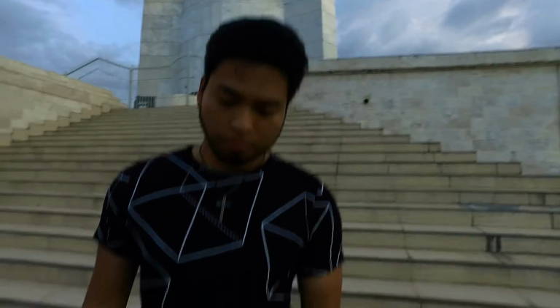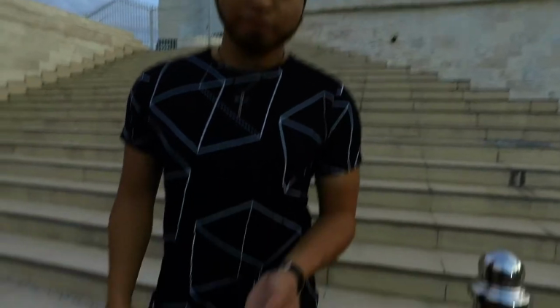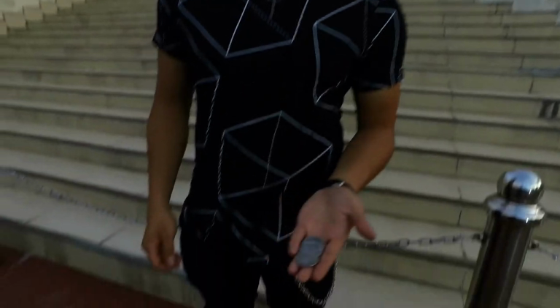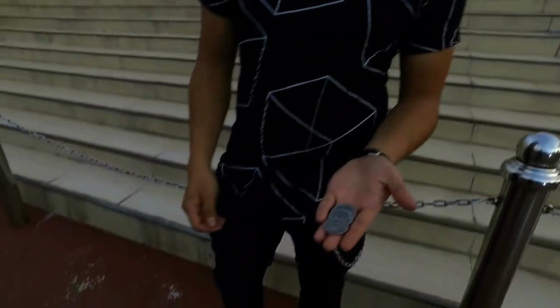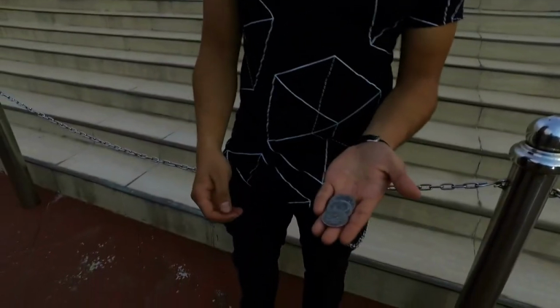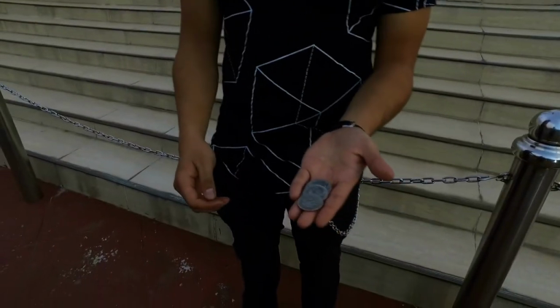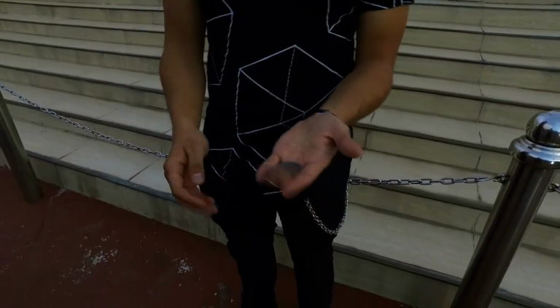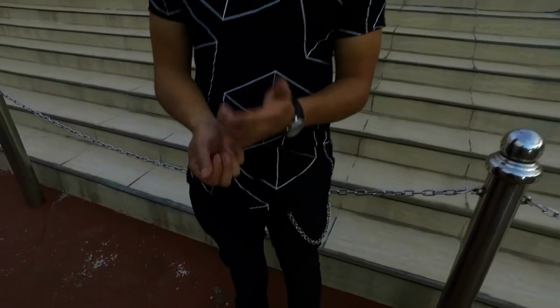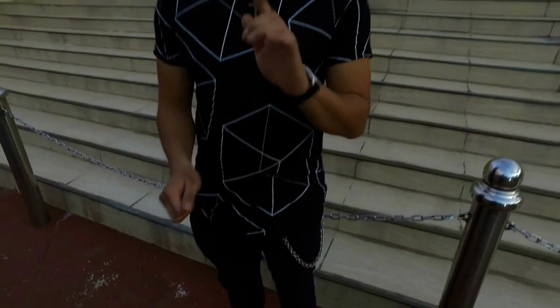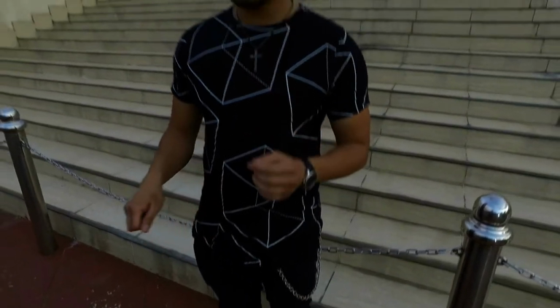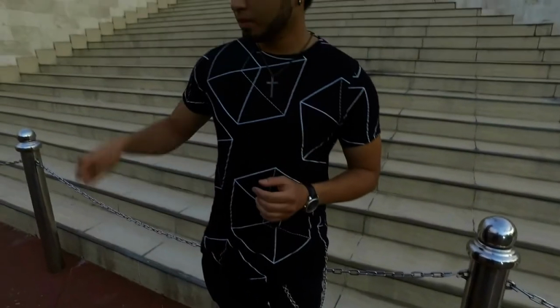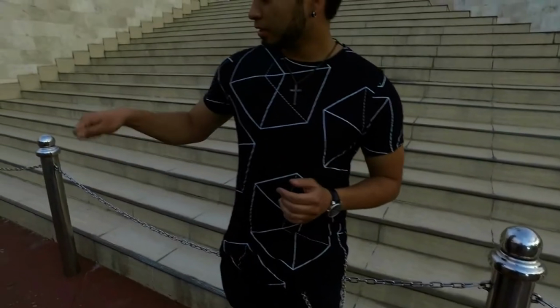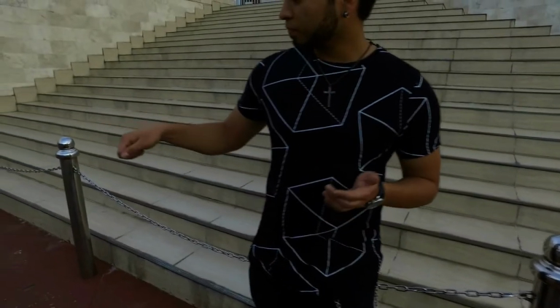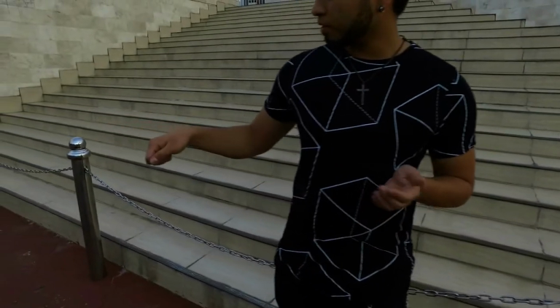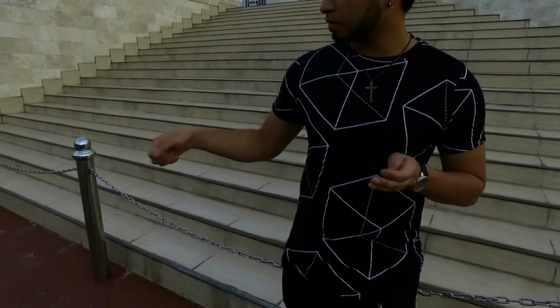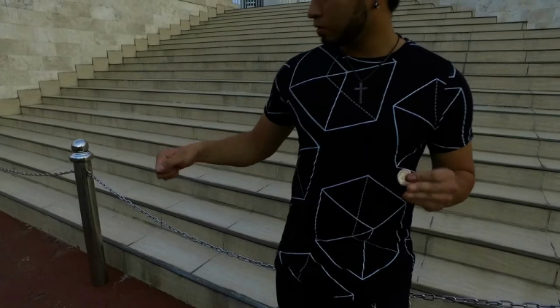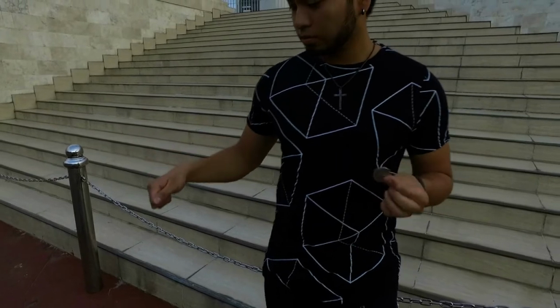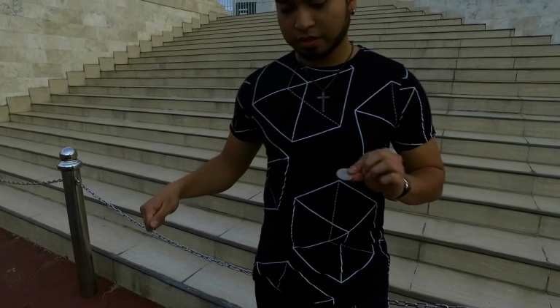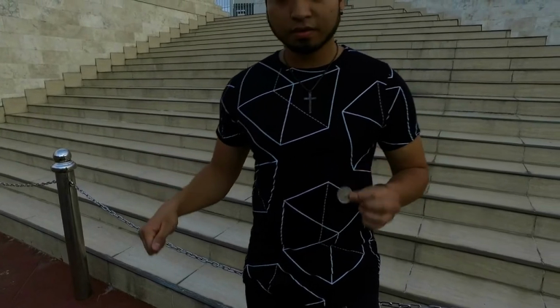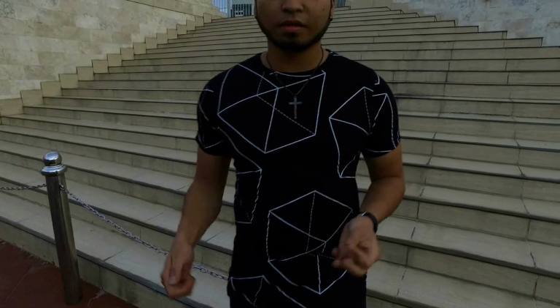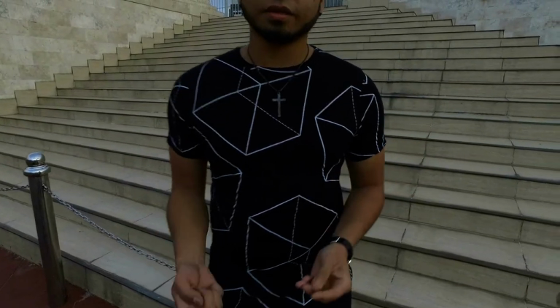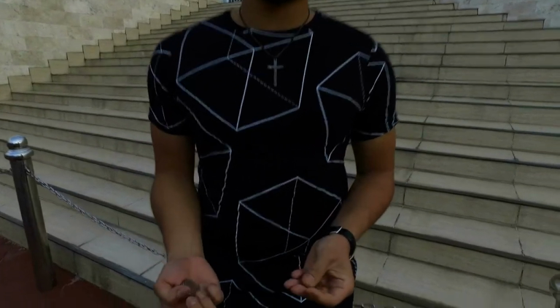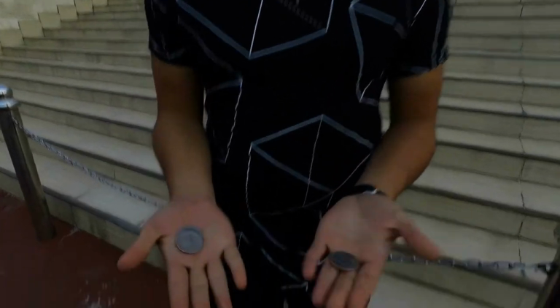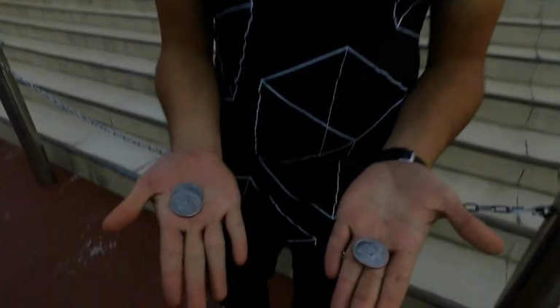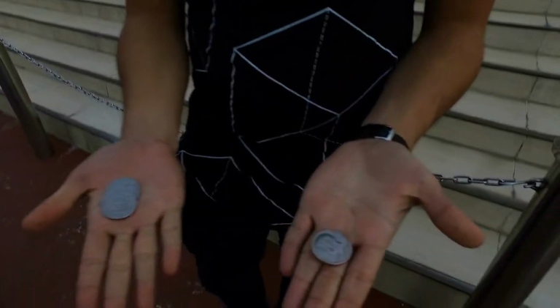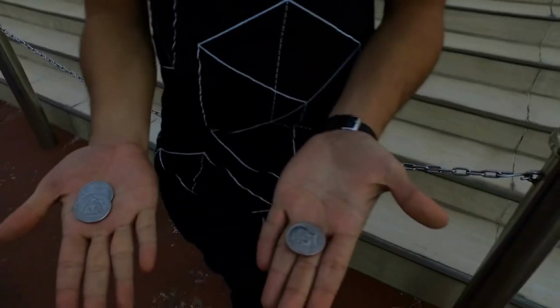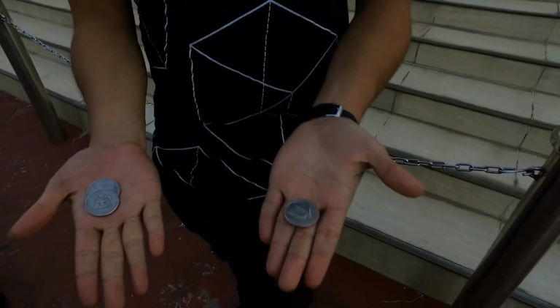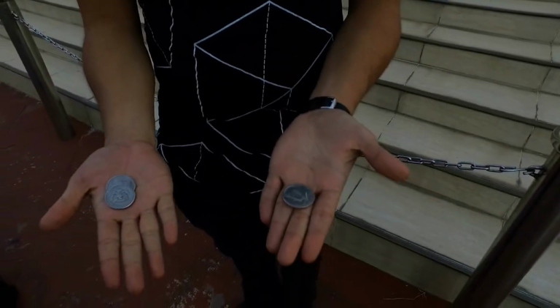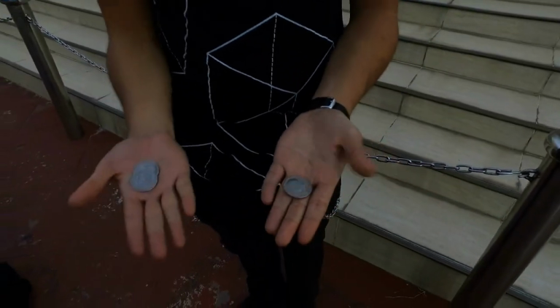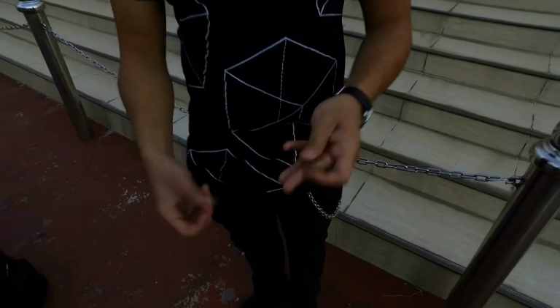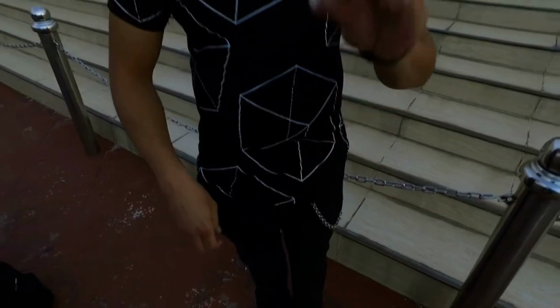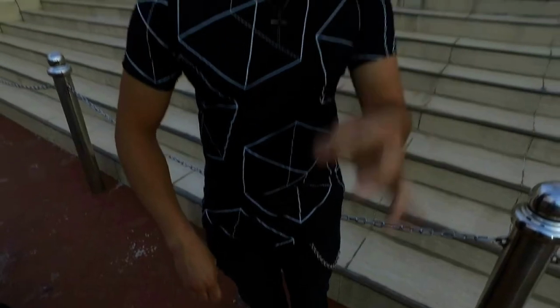We have three American half dollars here. One at a time, we're going to jump from here to there. There's the first one. The rest are going to join this one here.